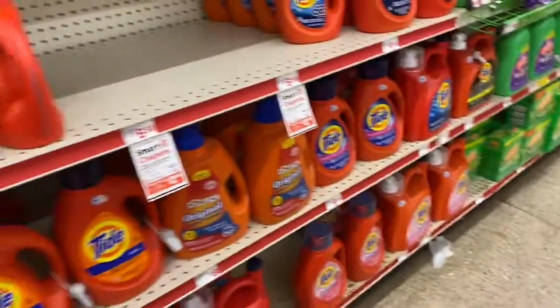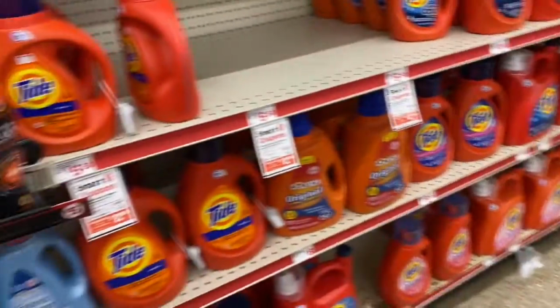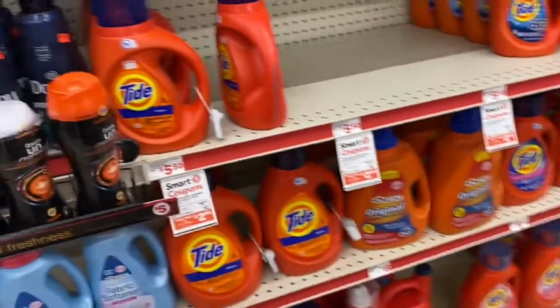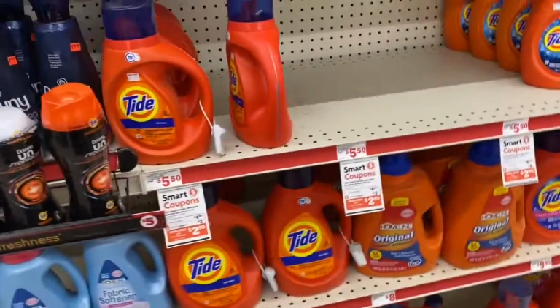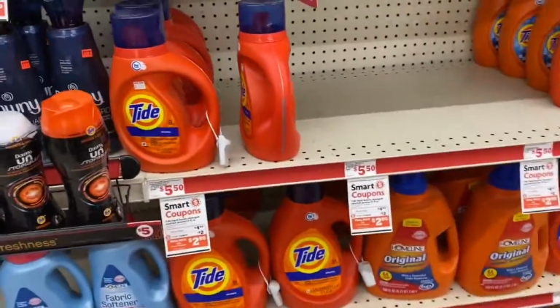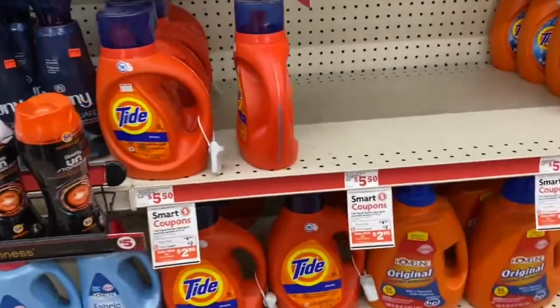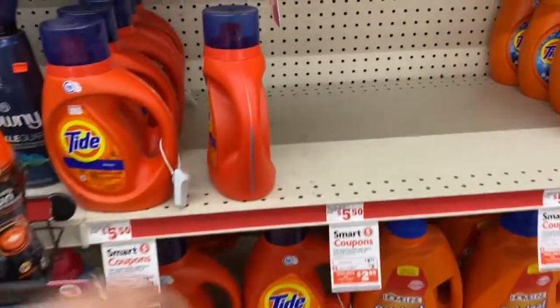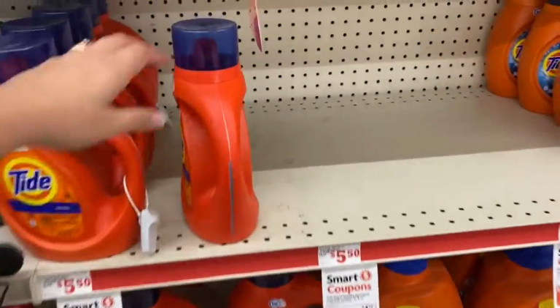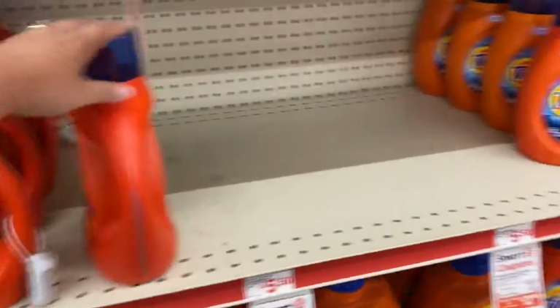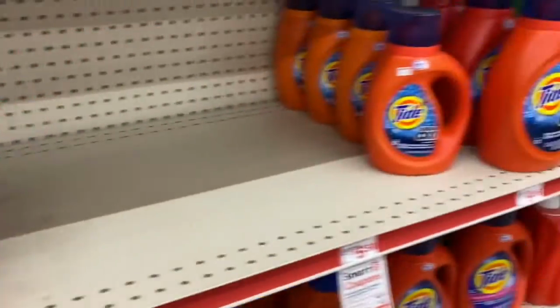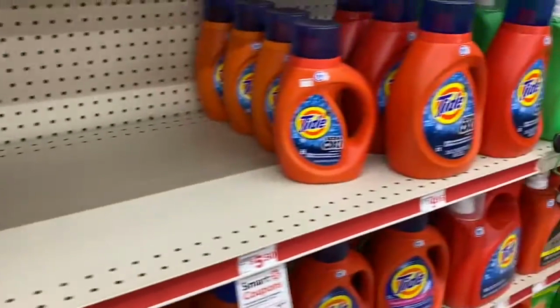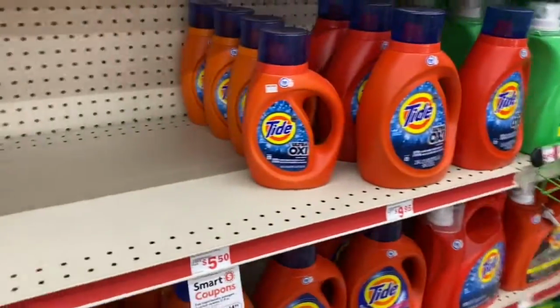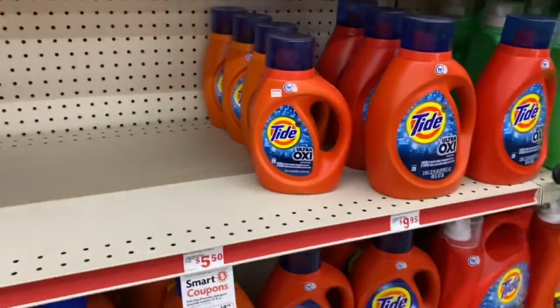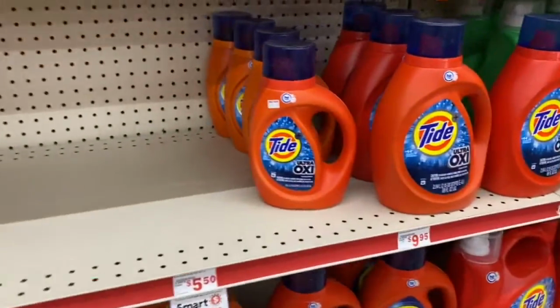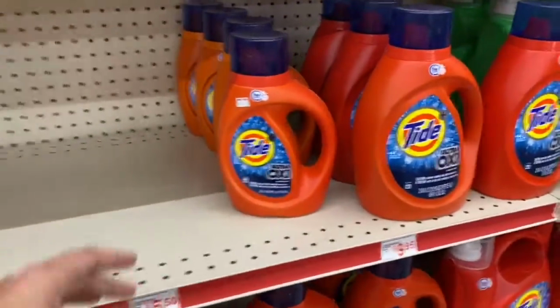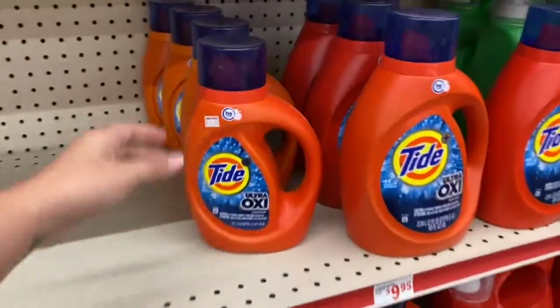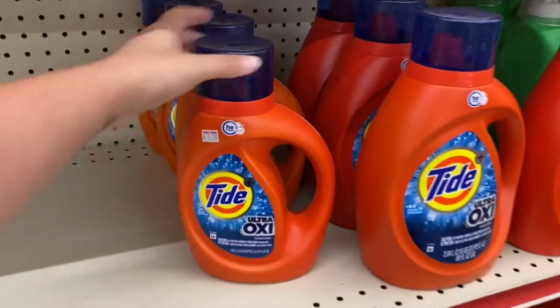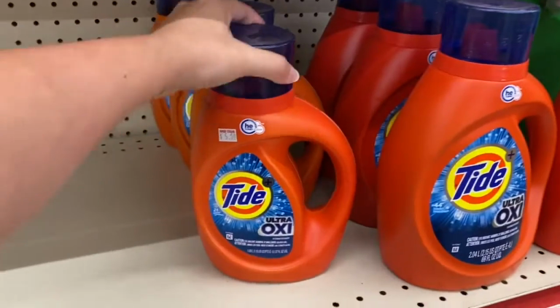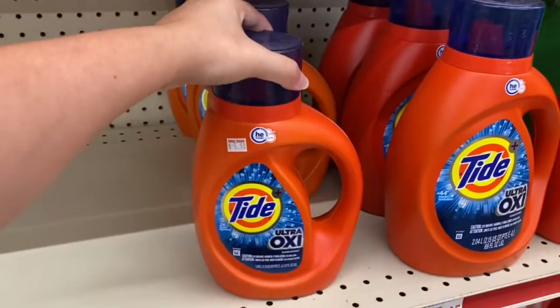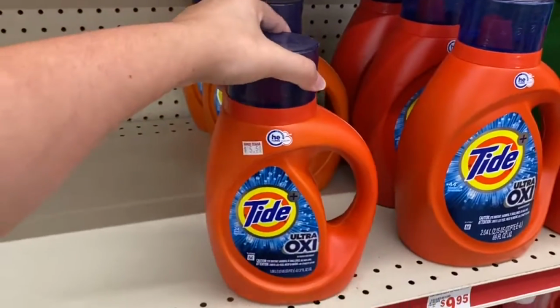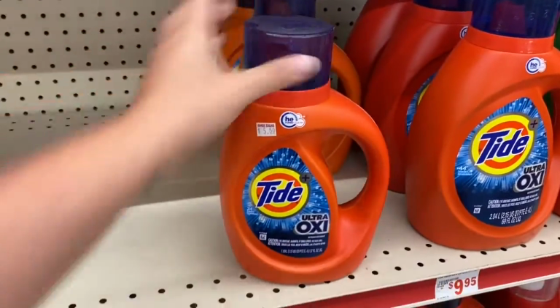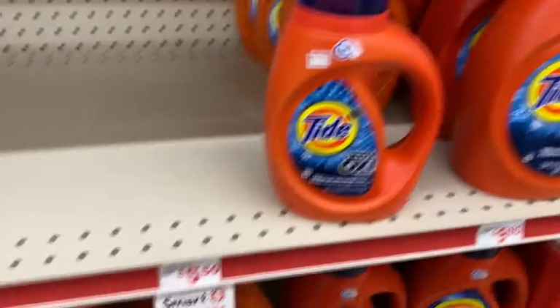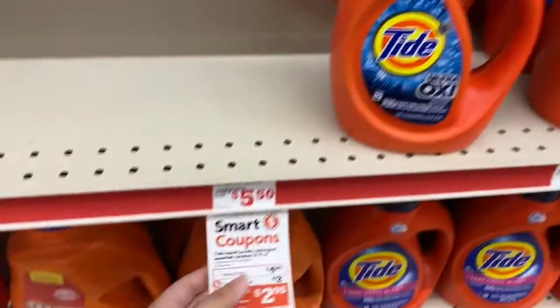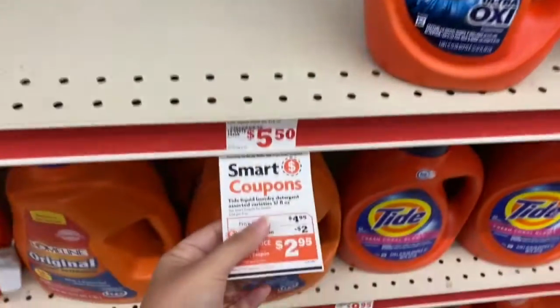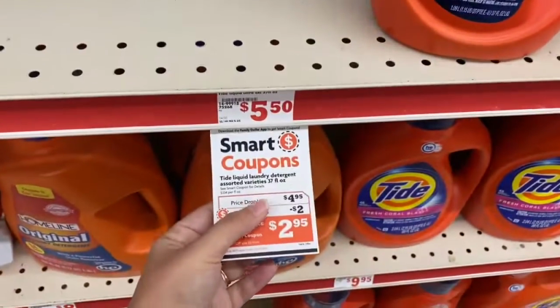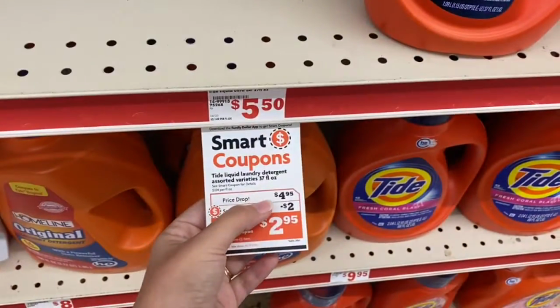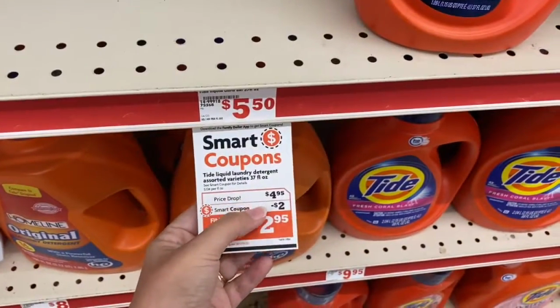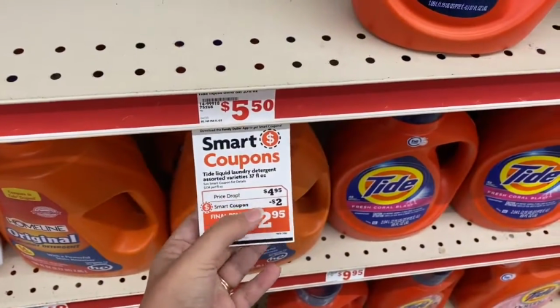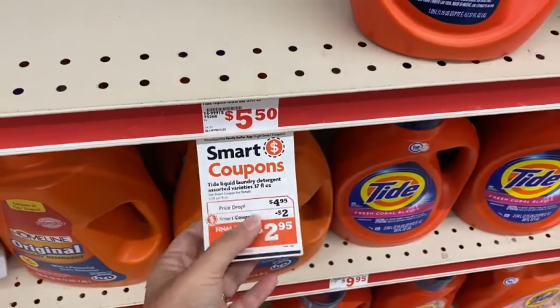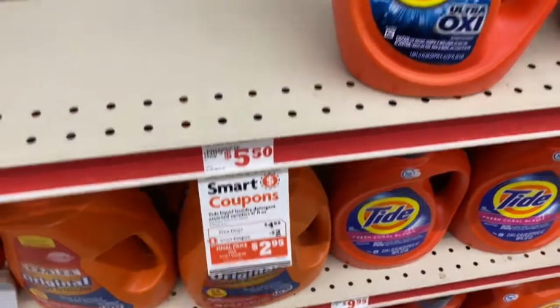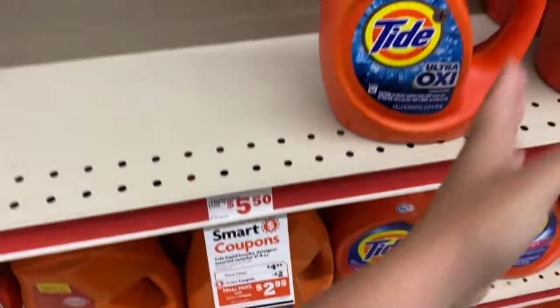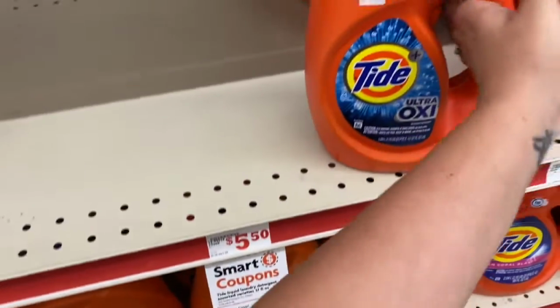I'm also going to grab a bottle of Tide Oxy. These are $5.50, on sale for $4.95, with a two-dollar digital.